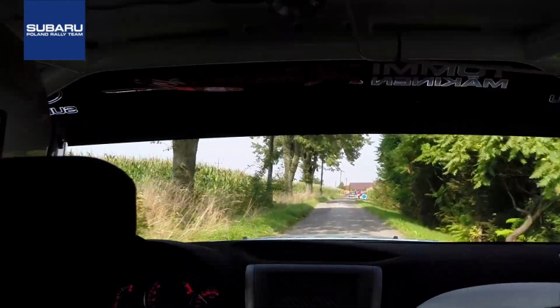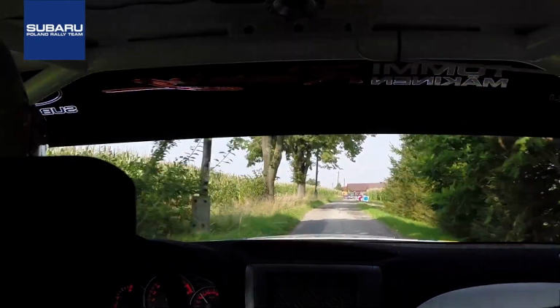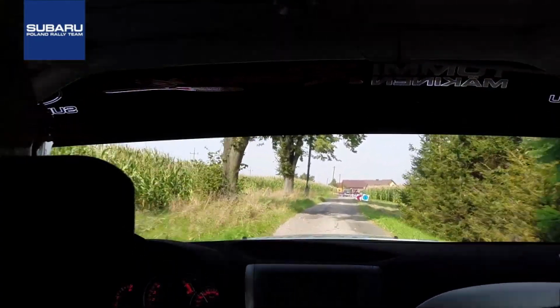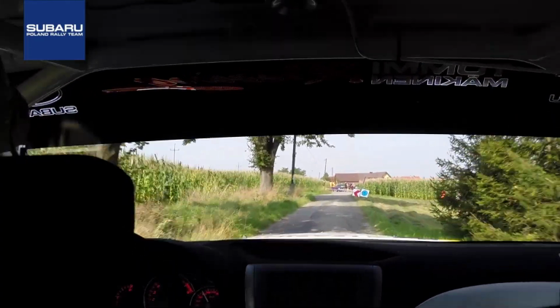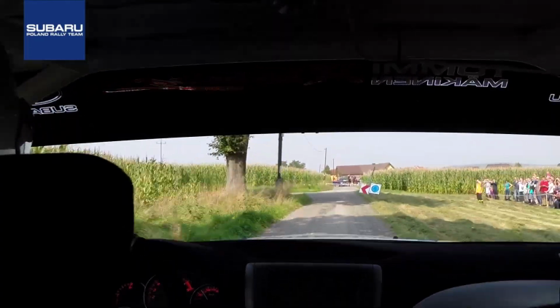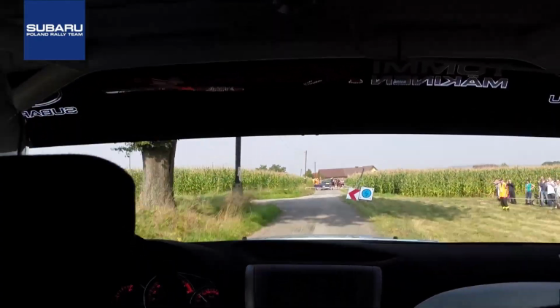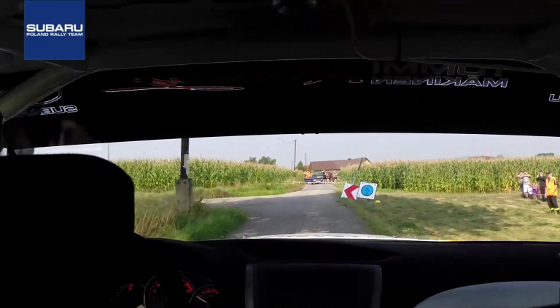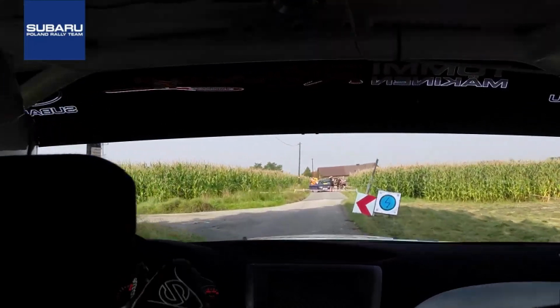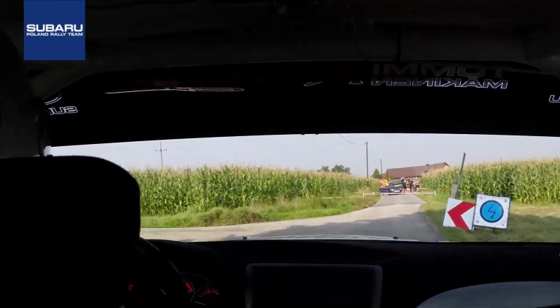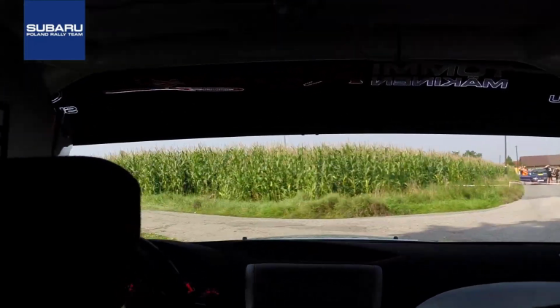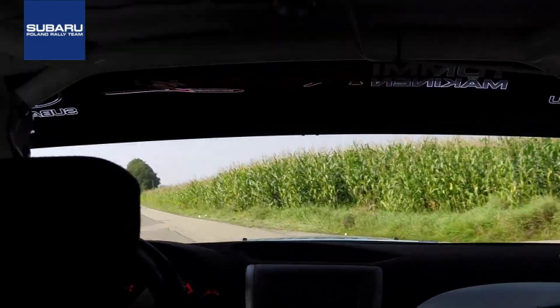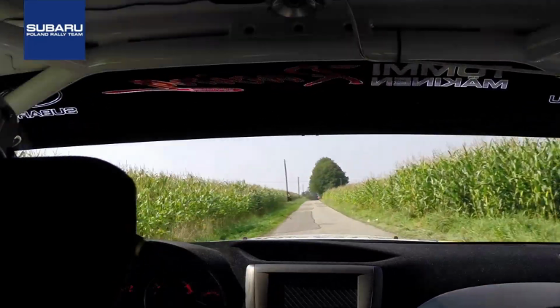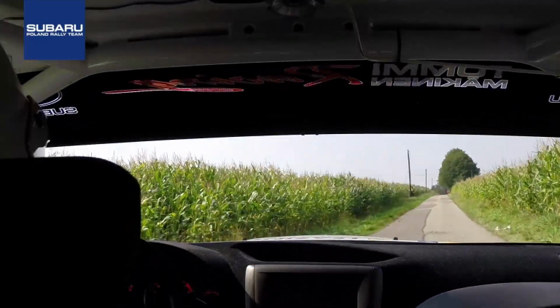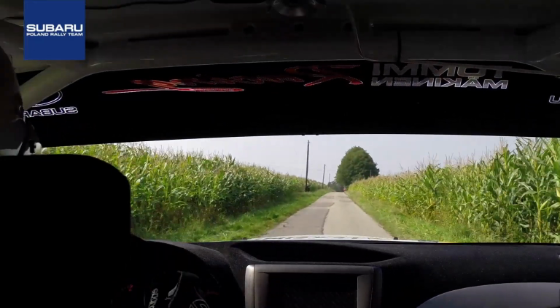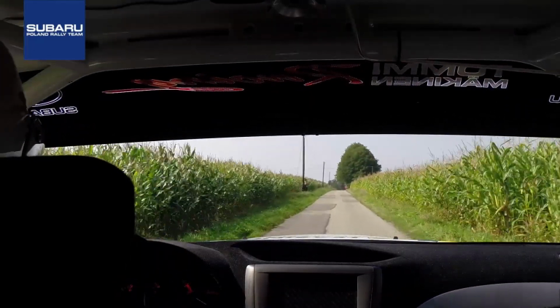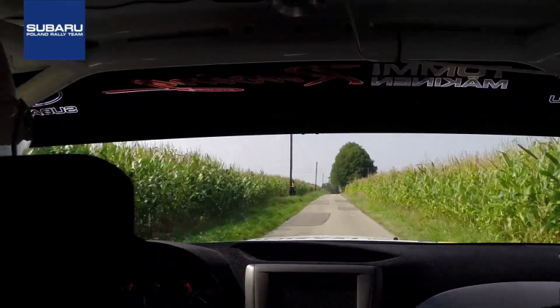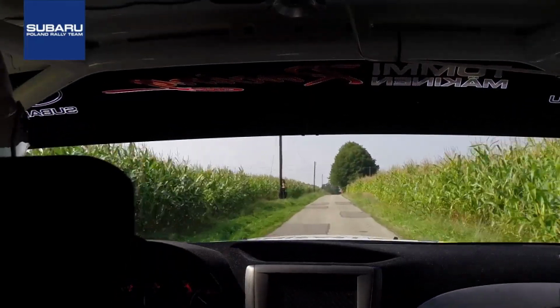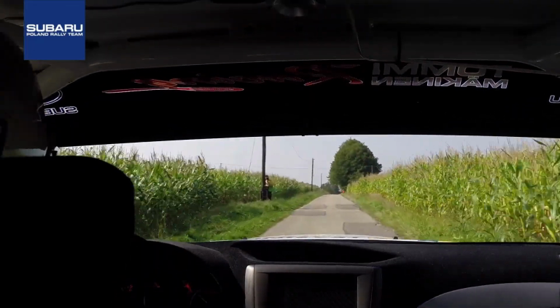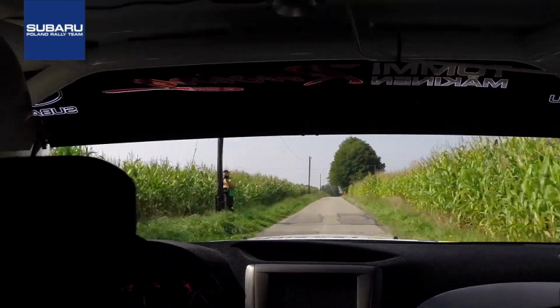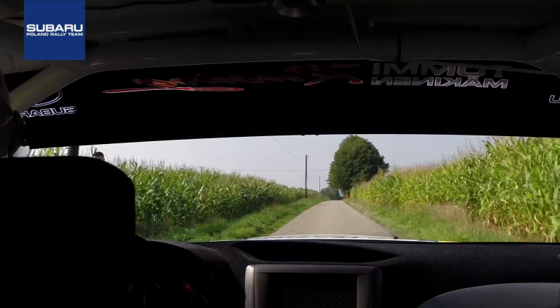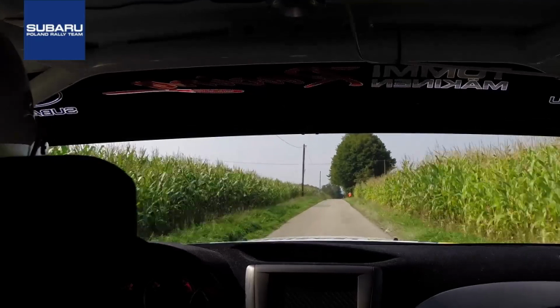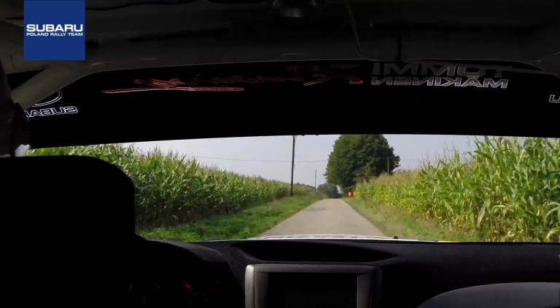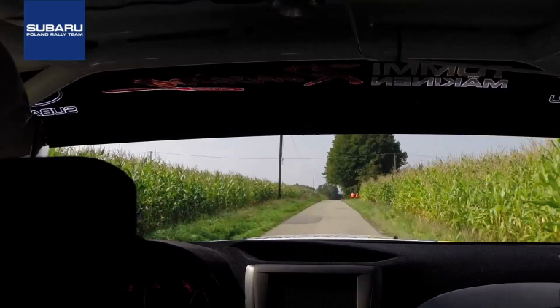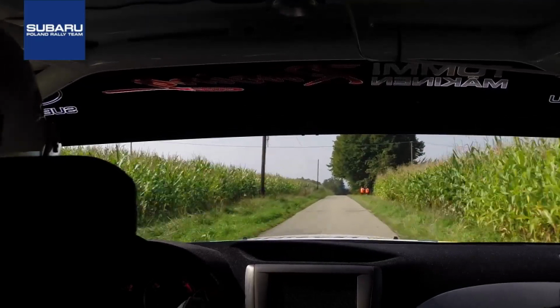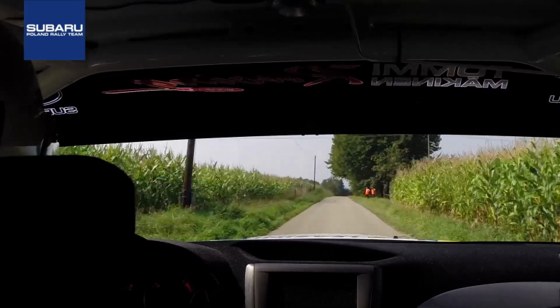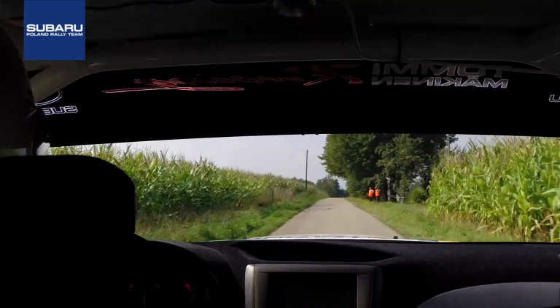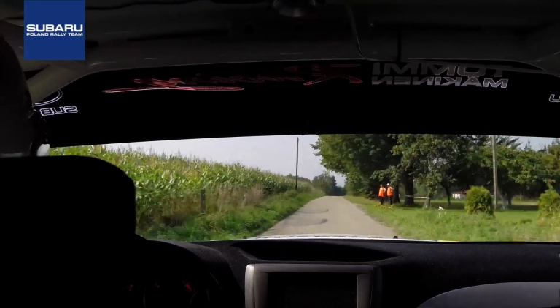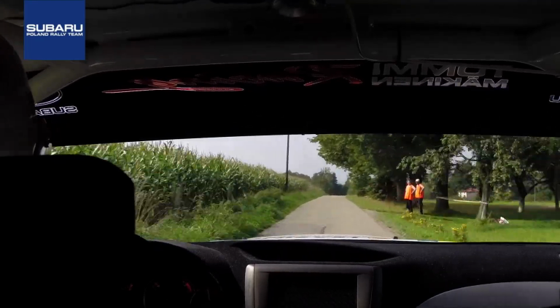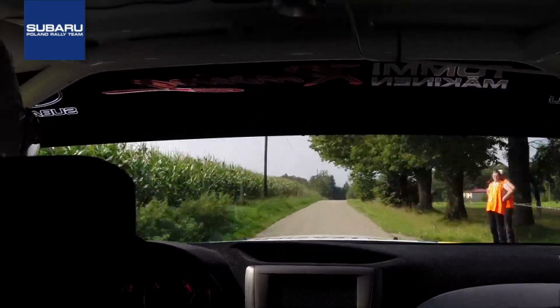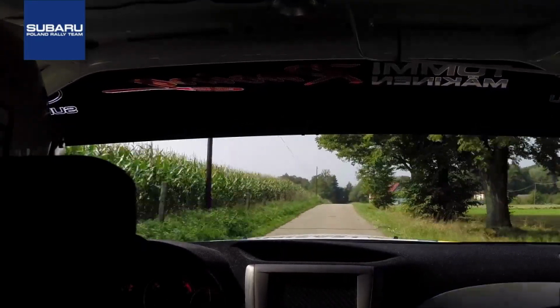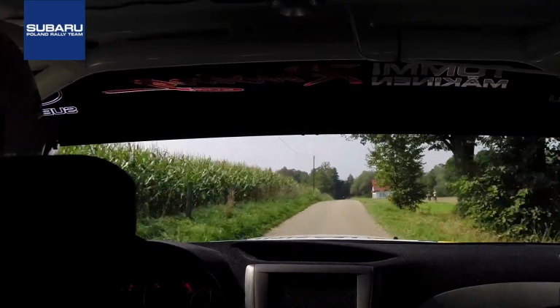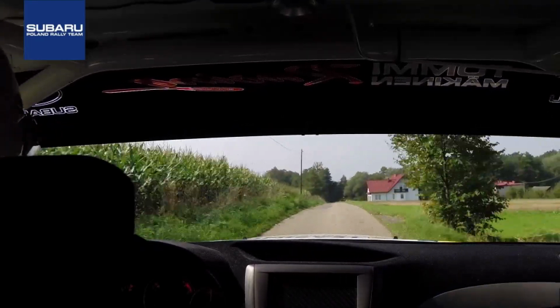300. Crest 100, long crest, keep left. 50 straight. 5 left minus, dirt.